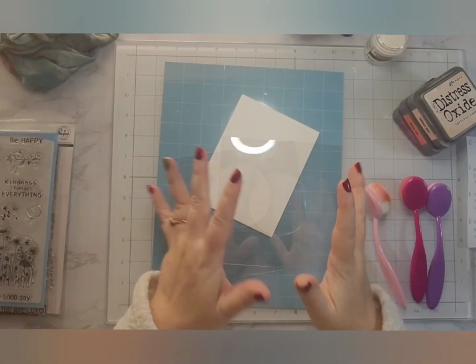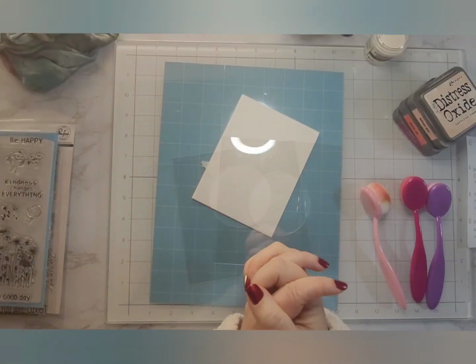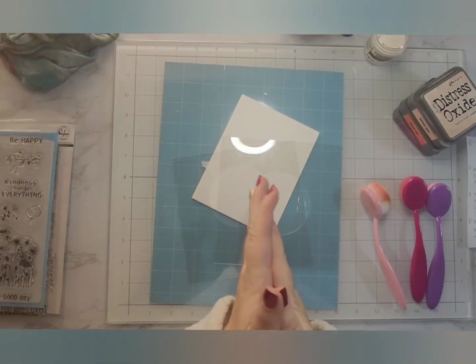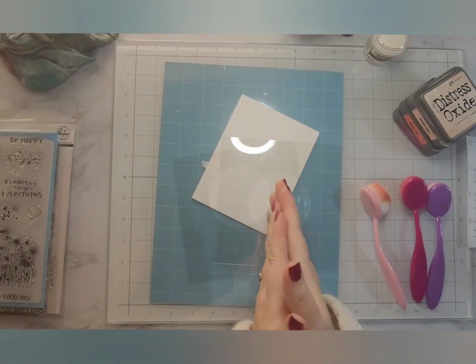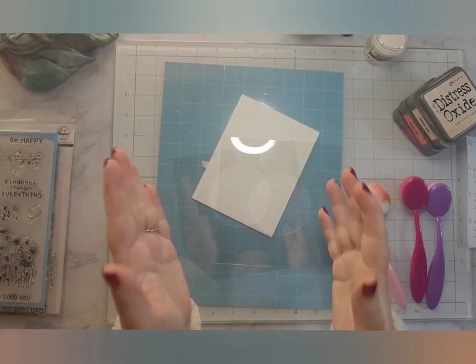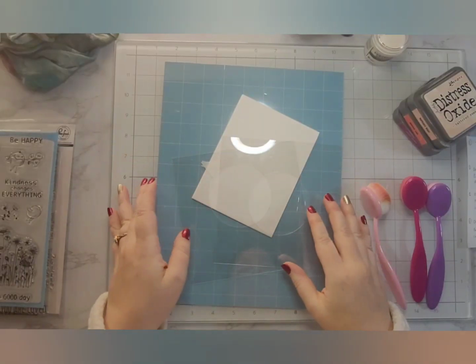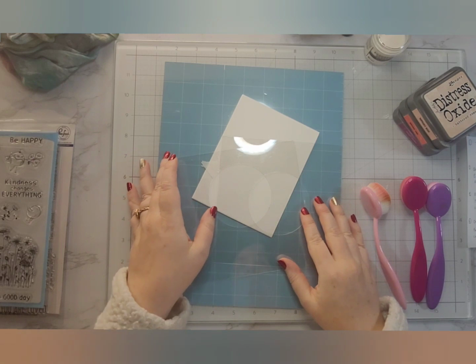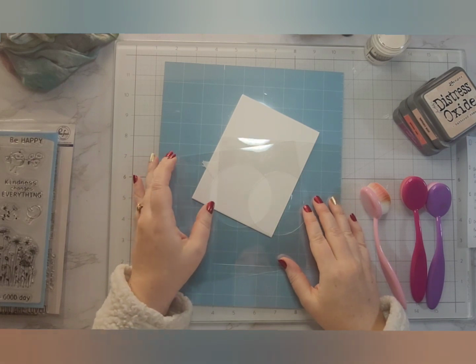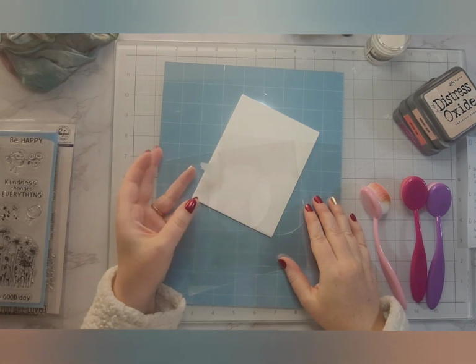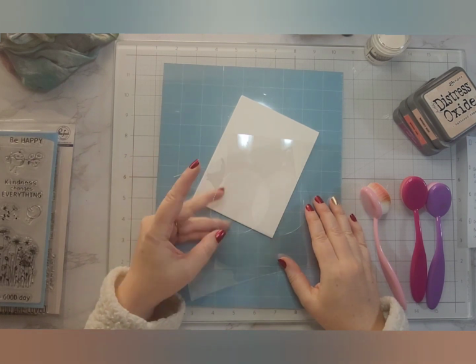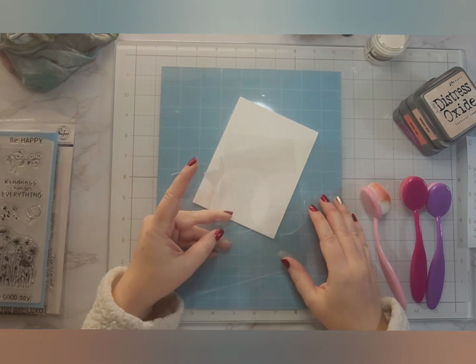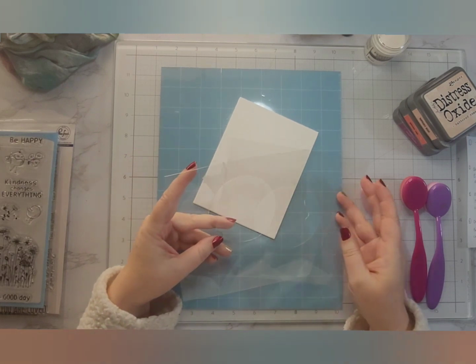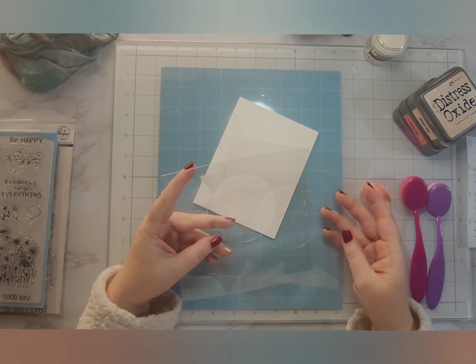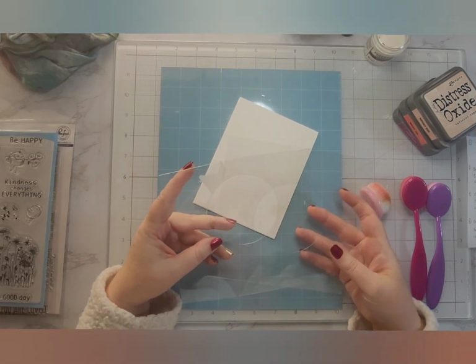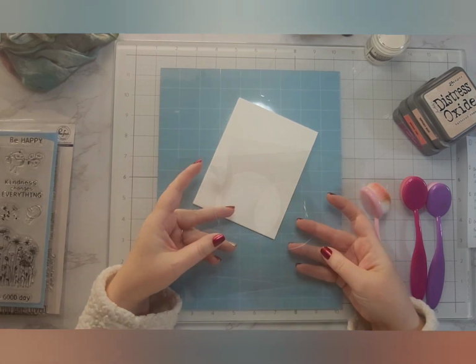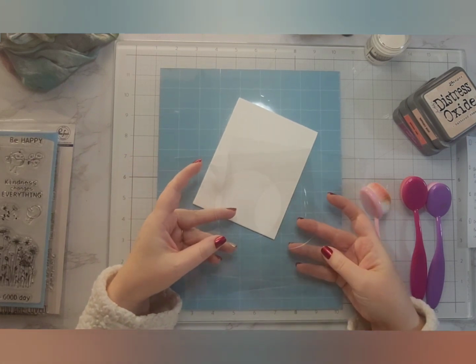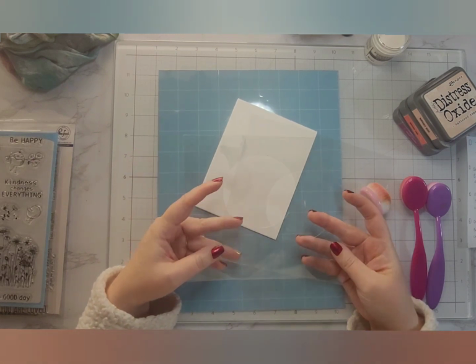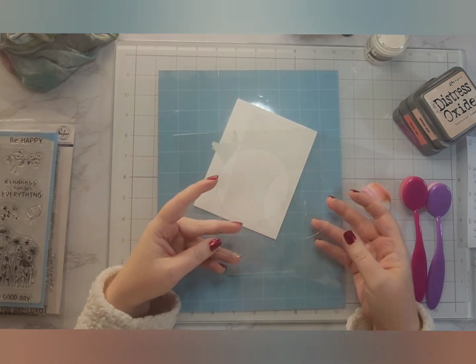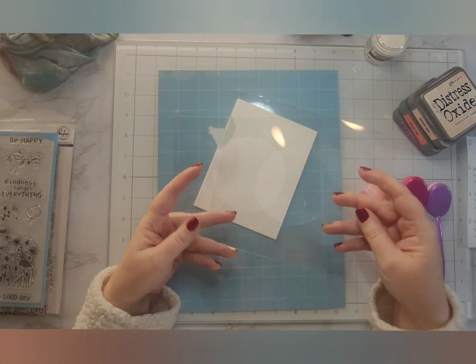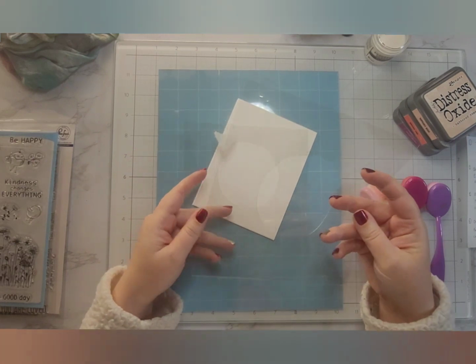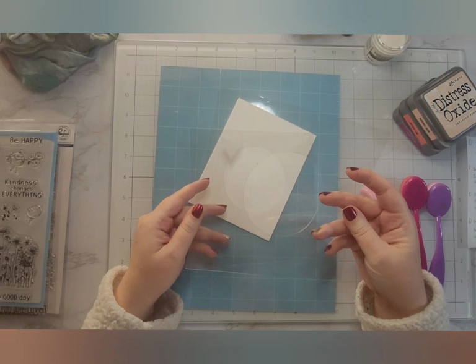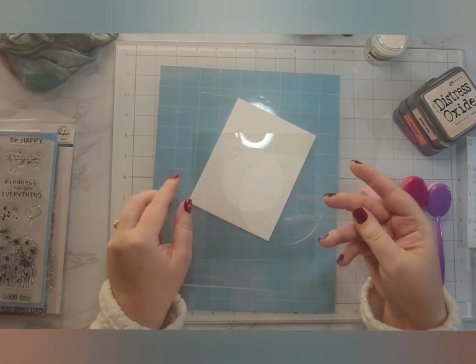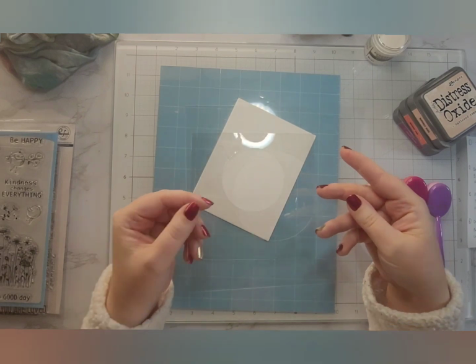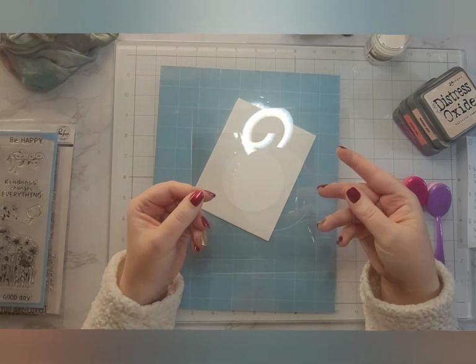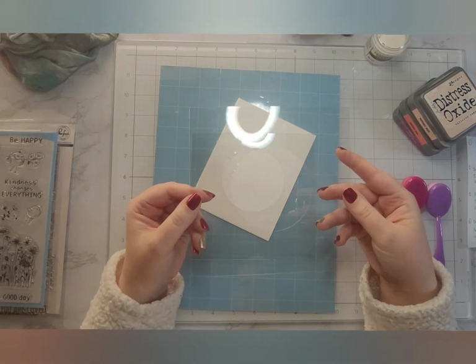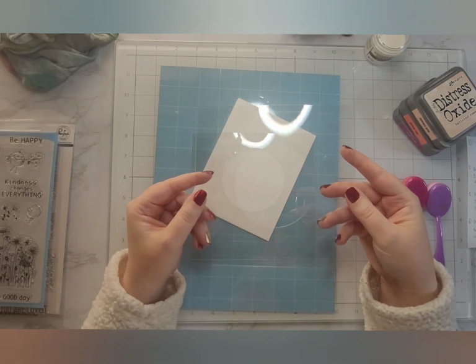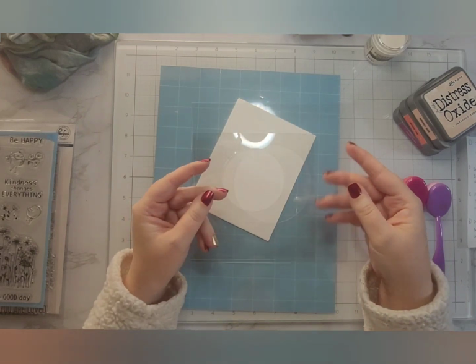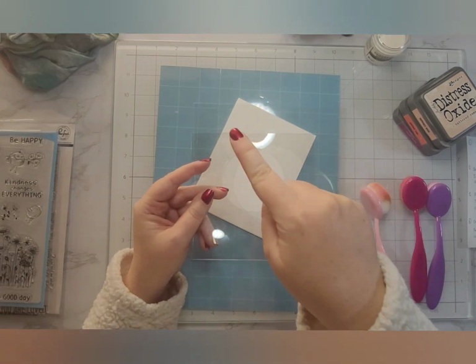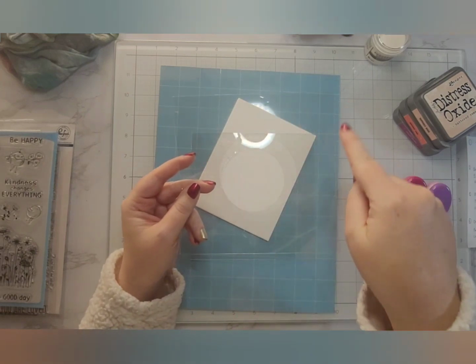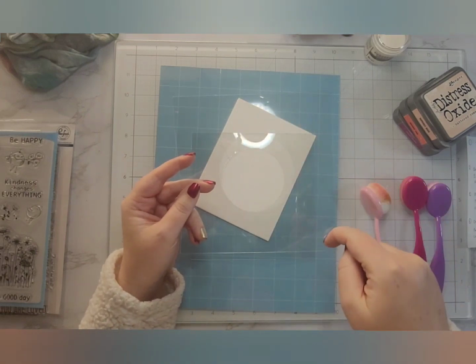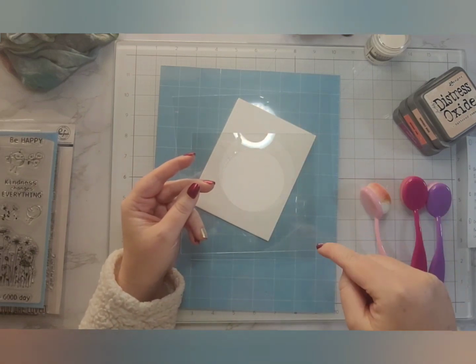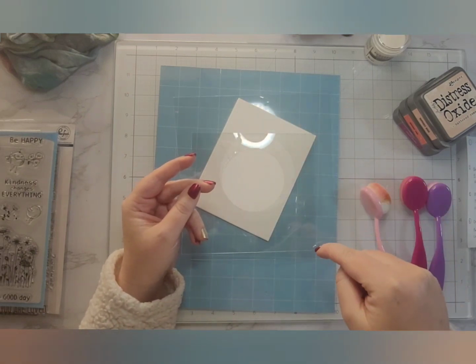Hello everyone, welcome back to my channel. In today's video we are going to do some very simple ink blending. I chose to make these cards into a gift set, but you could definitely just make one and call it good.